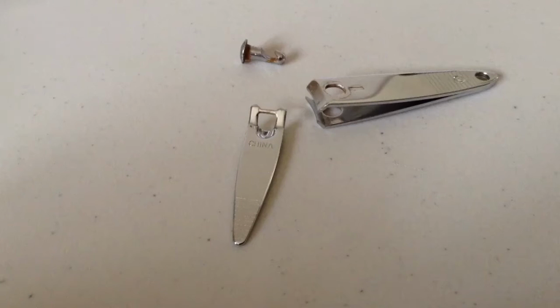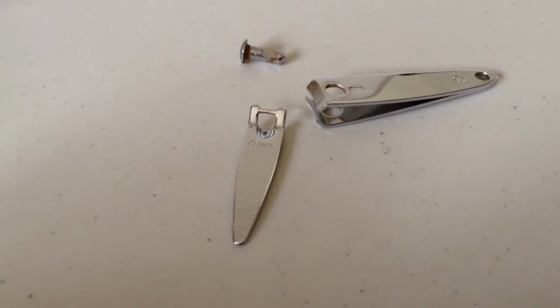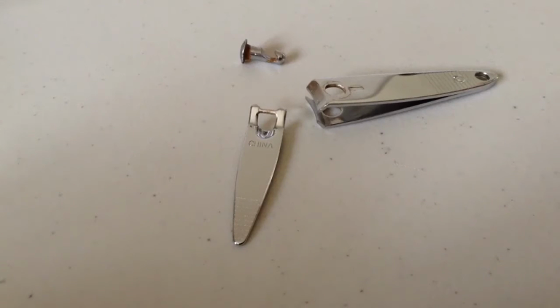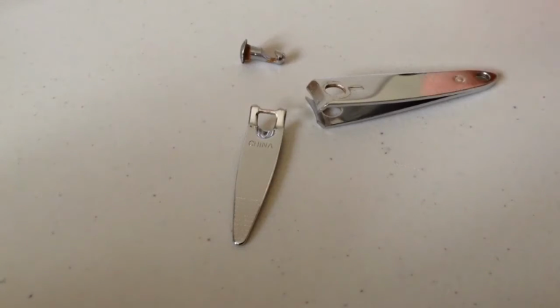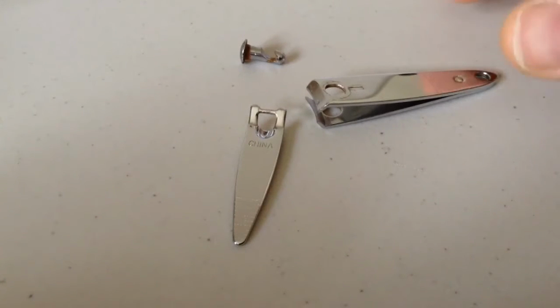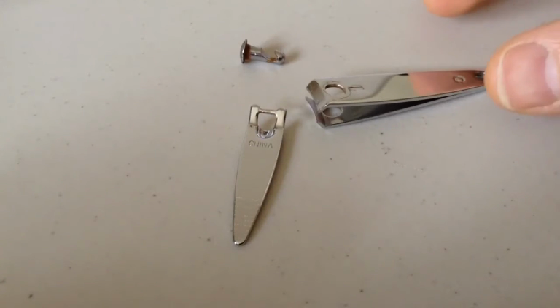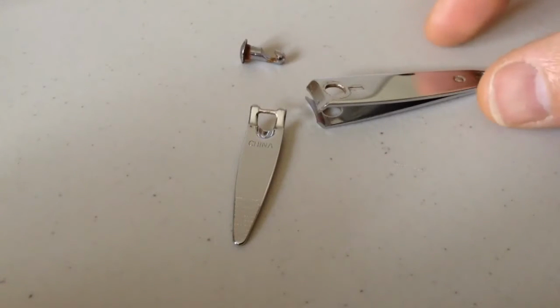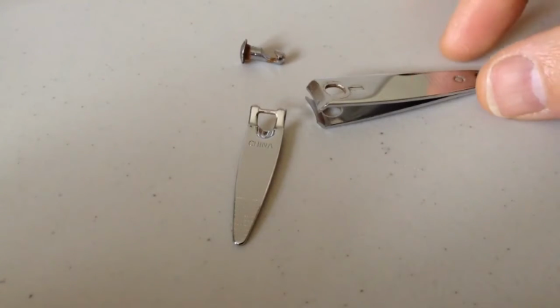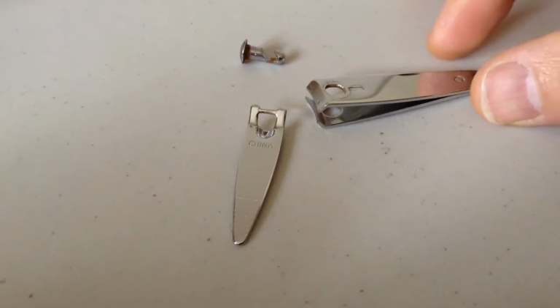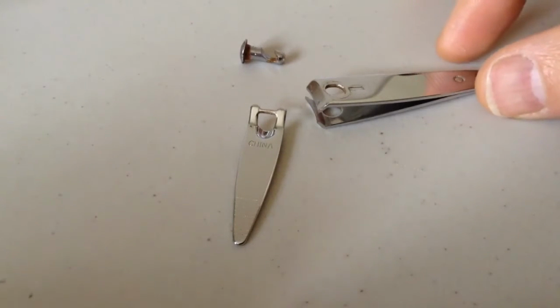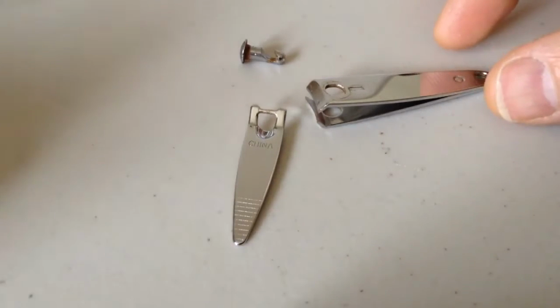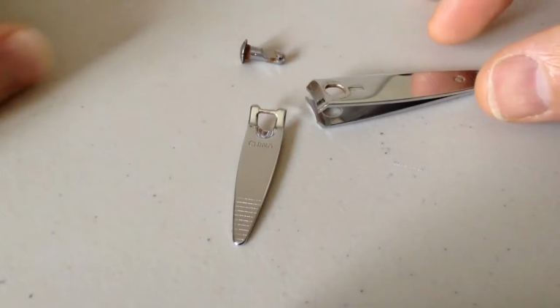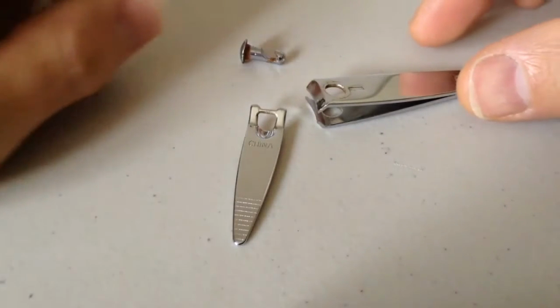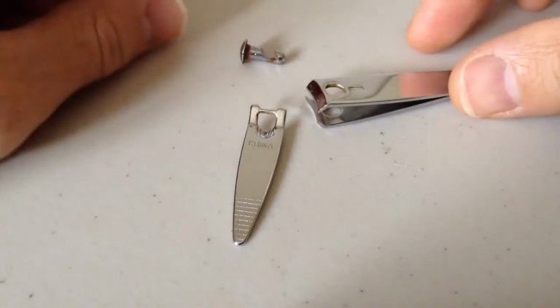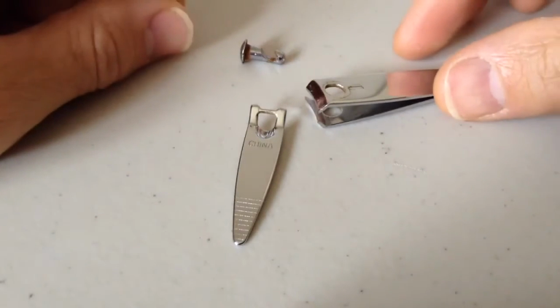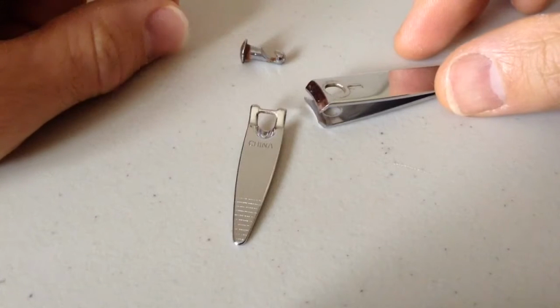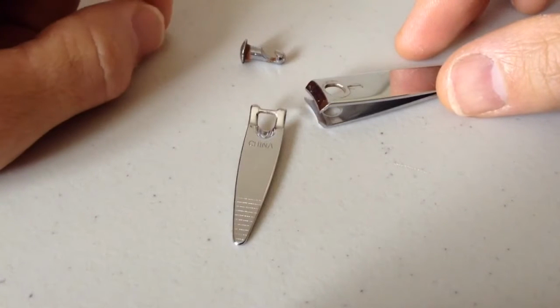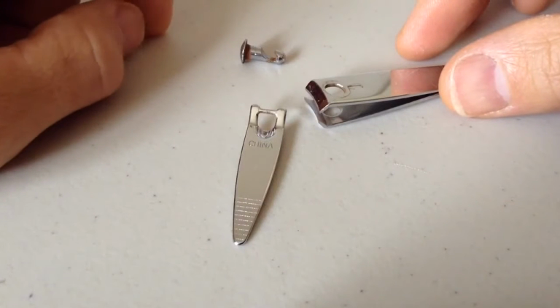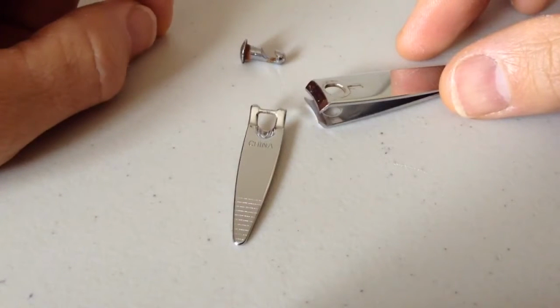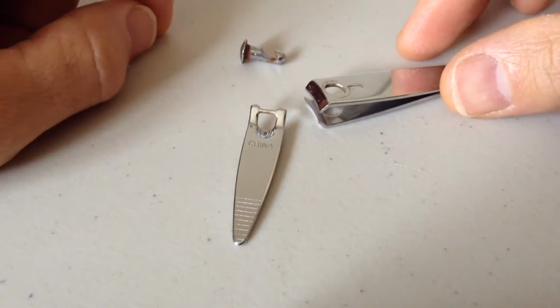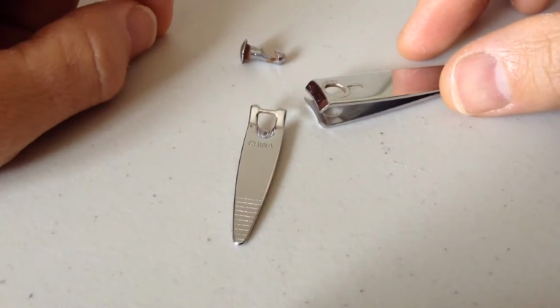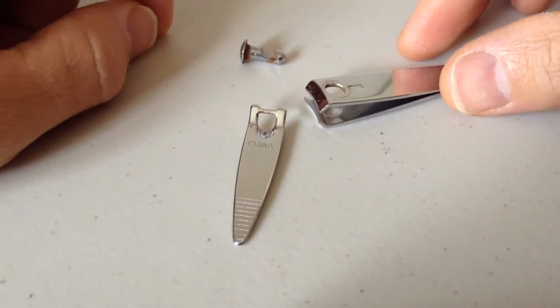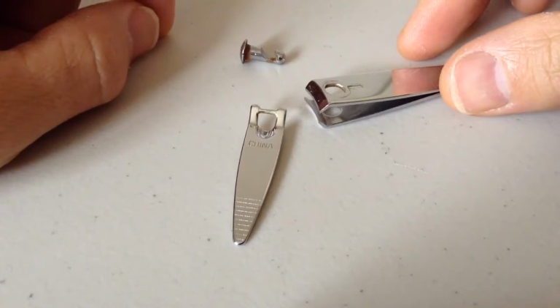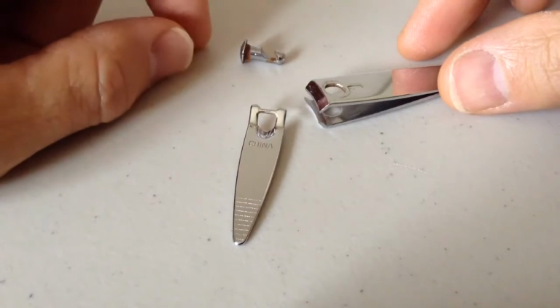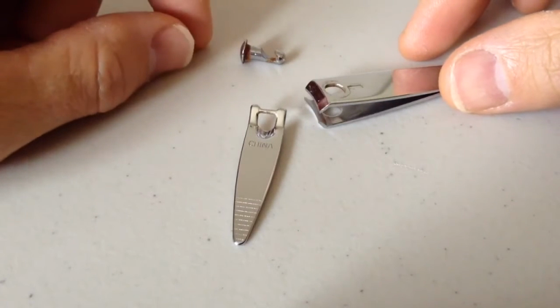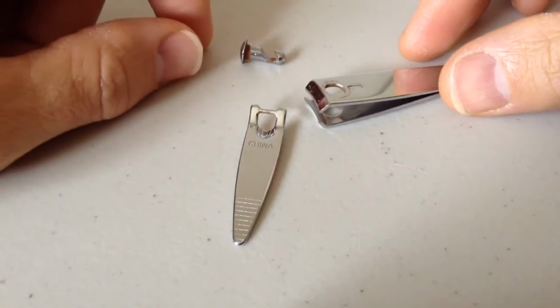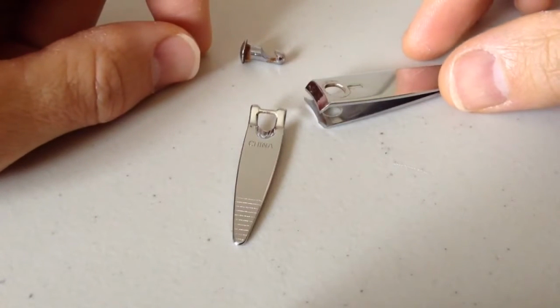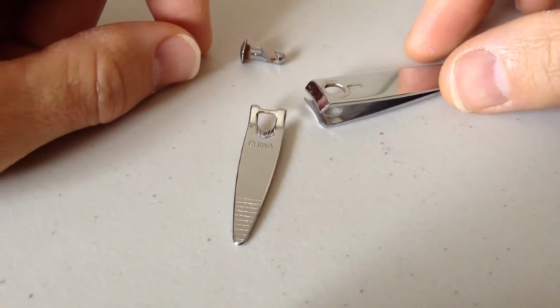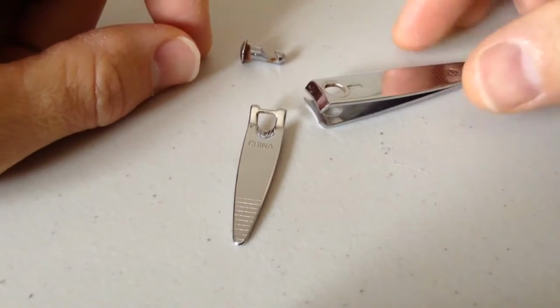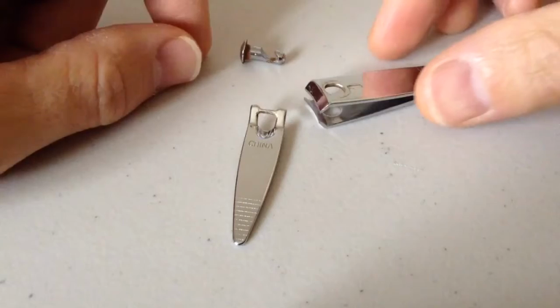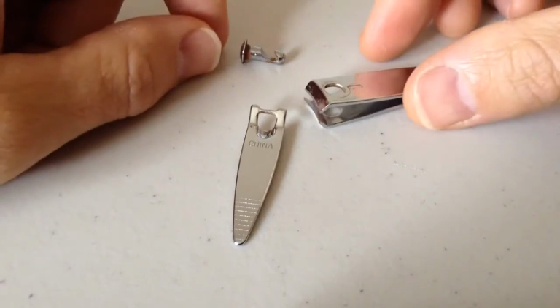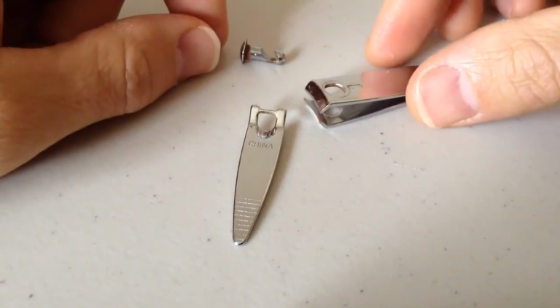Hey friends, ETPC here. I'm sure you've all experienced your nail clippers not working, coming apart. Well, we're going to show you how to fix that today.